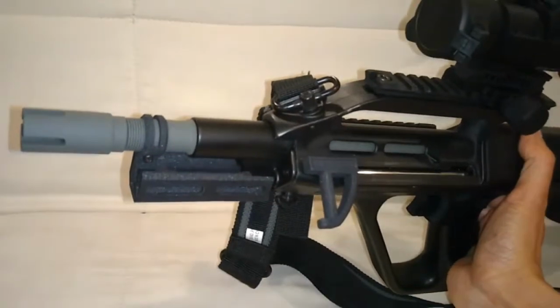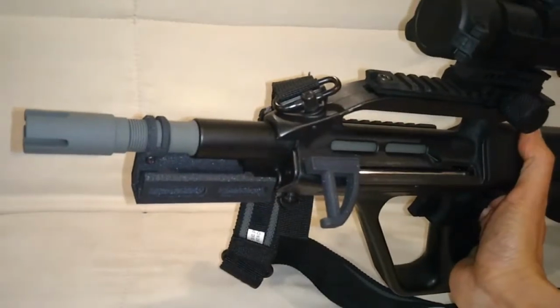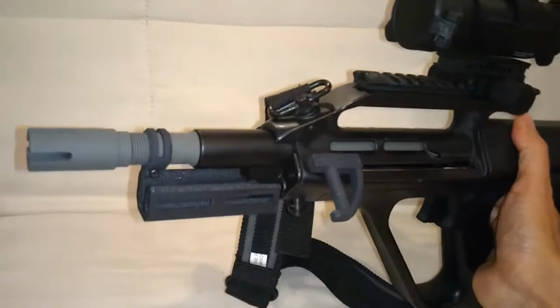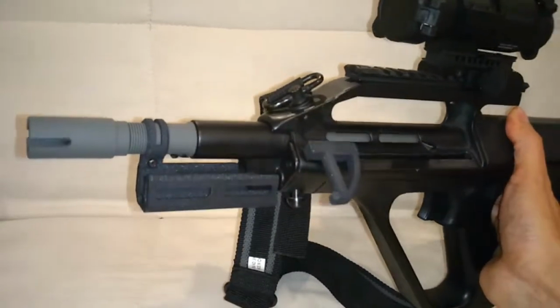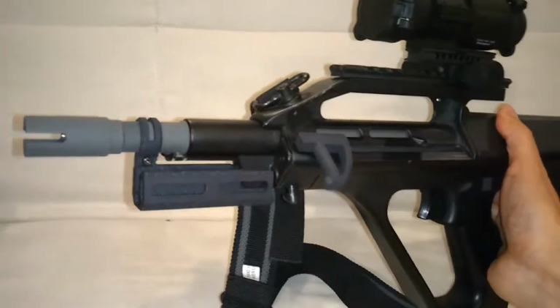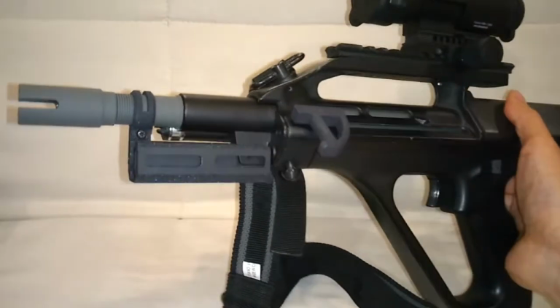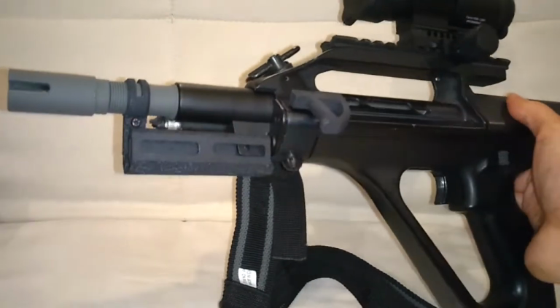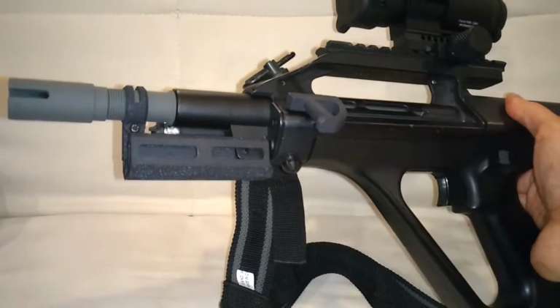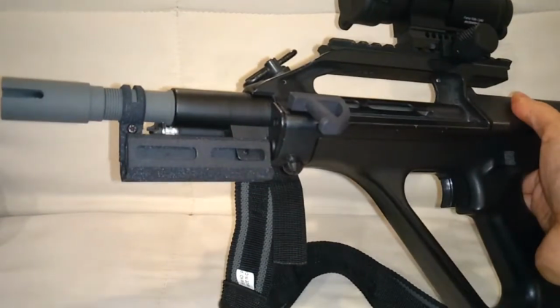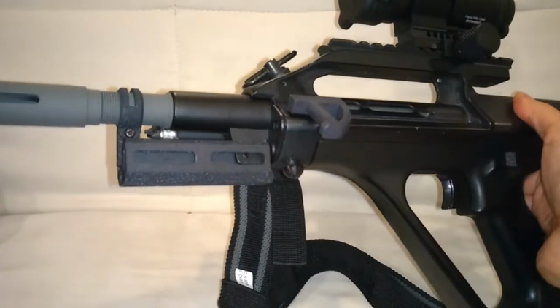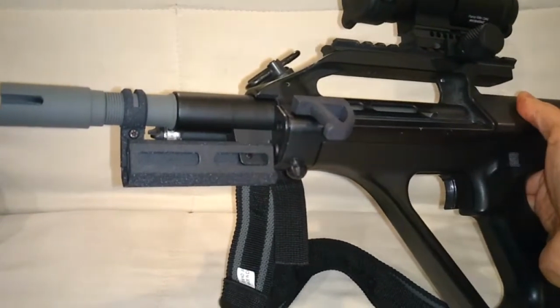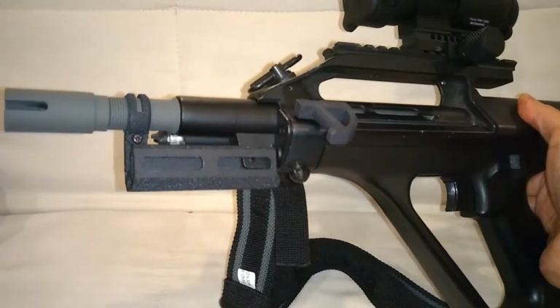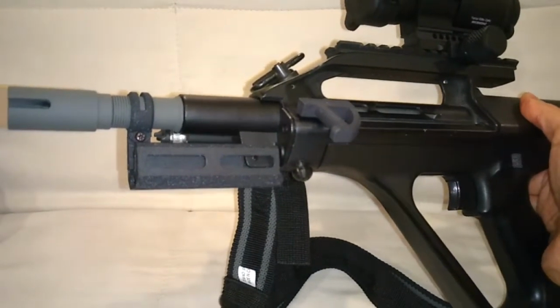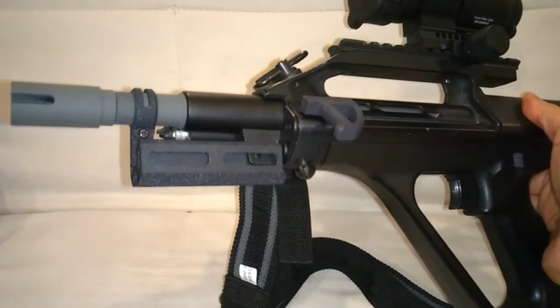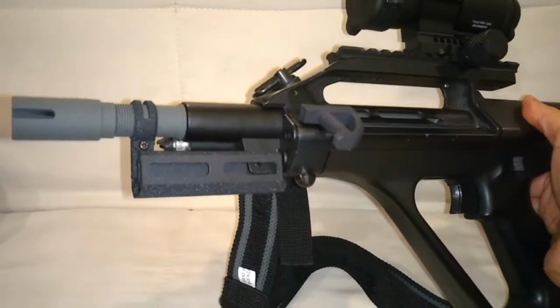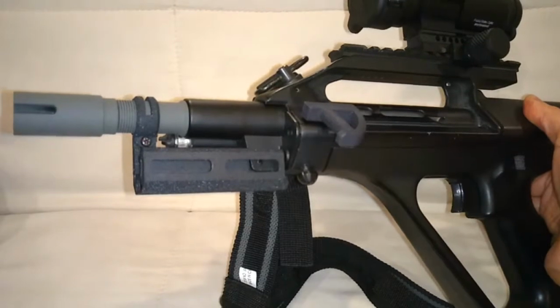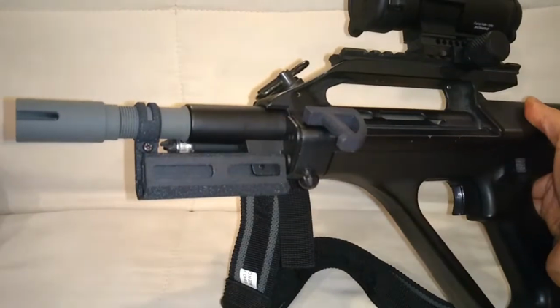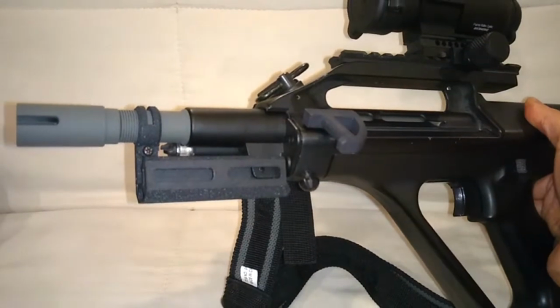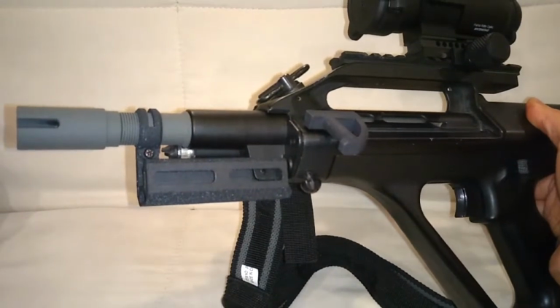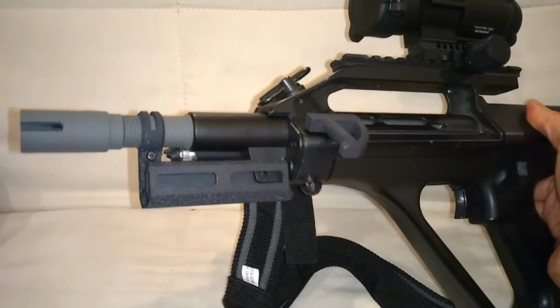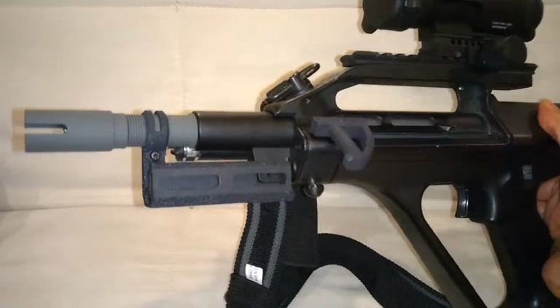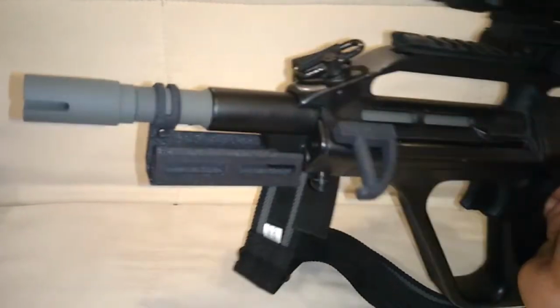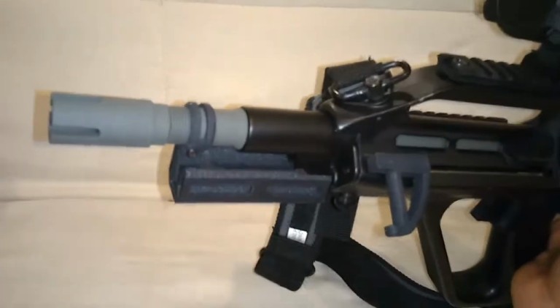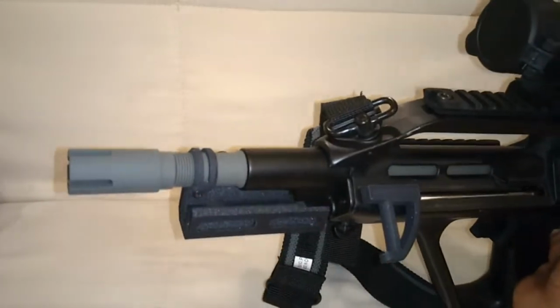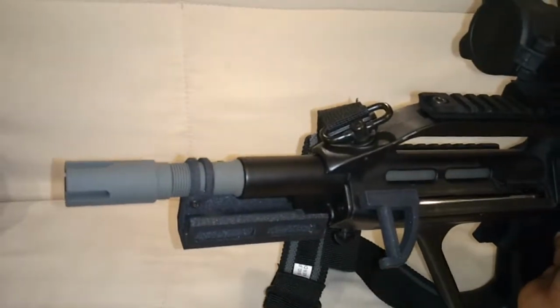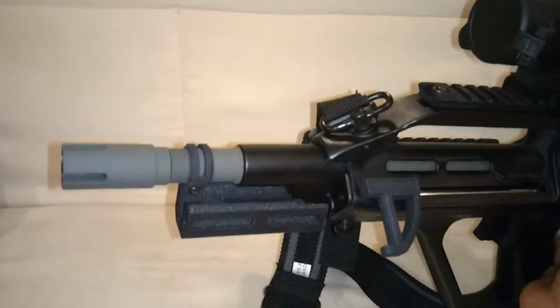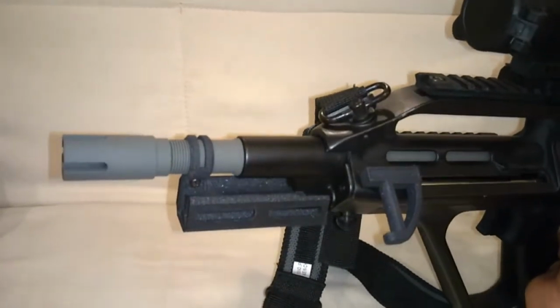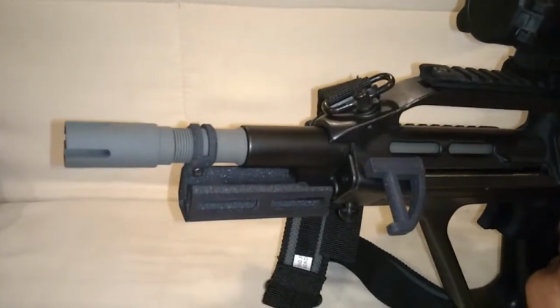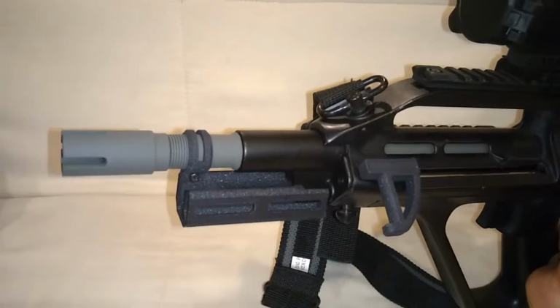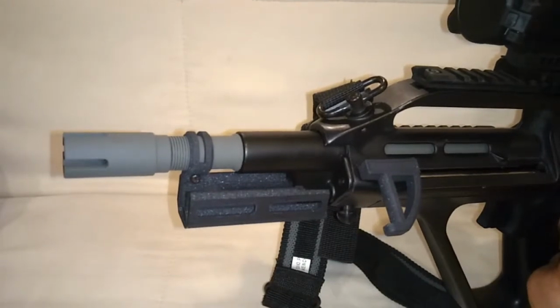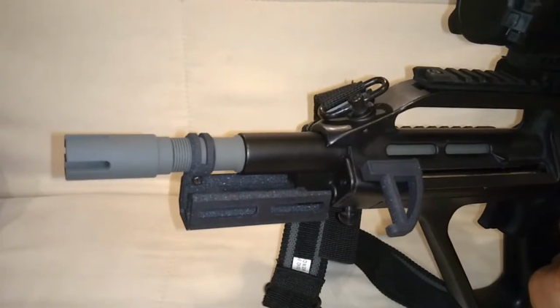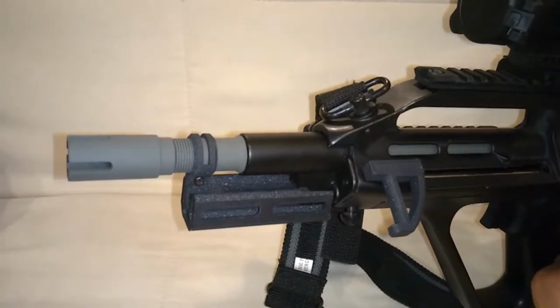These are 3D printed. It mounts to the same location where the handgrip usually goes, plus there's also a little stabilizer around the barrel.